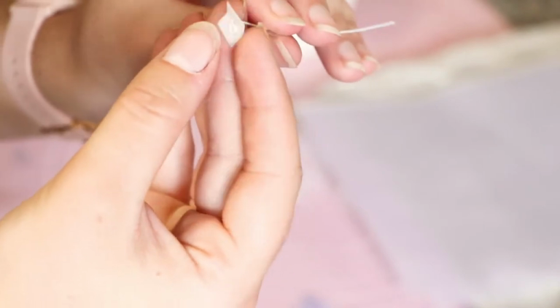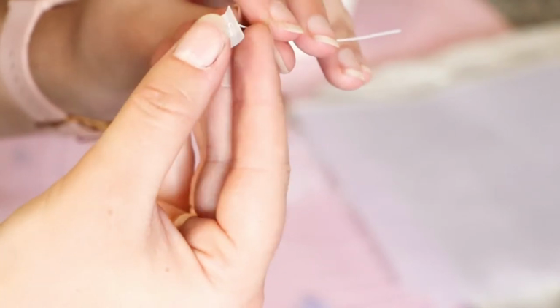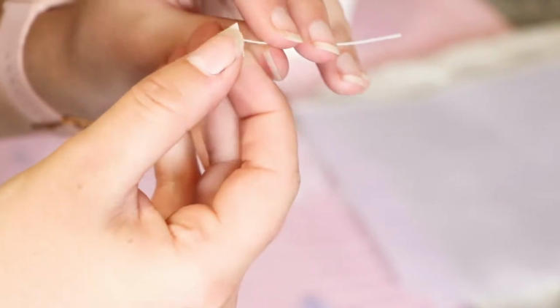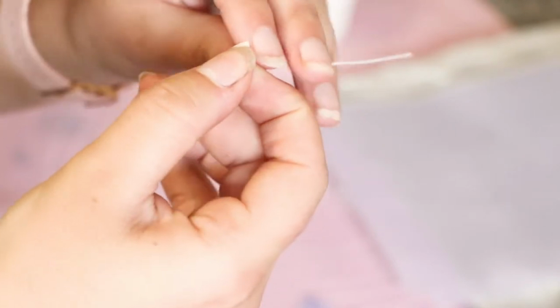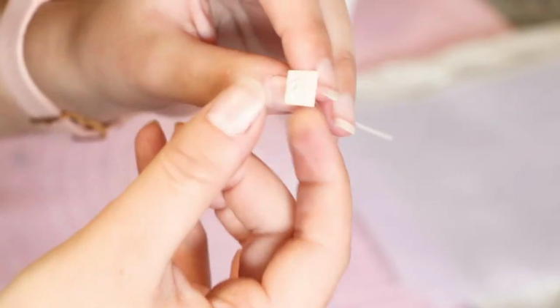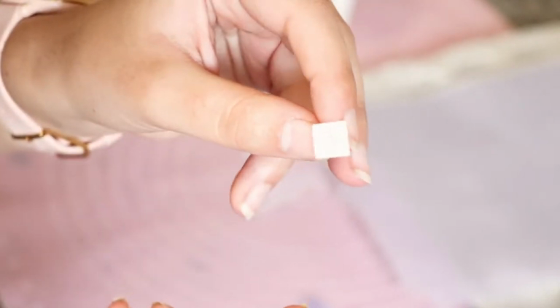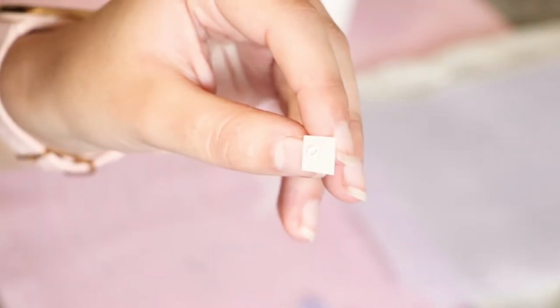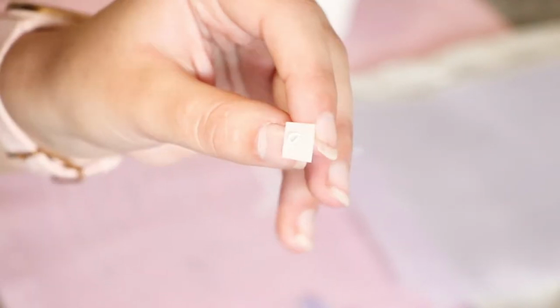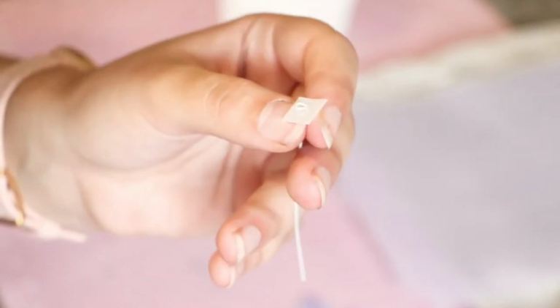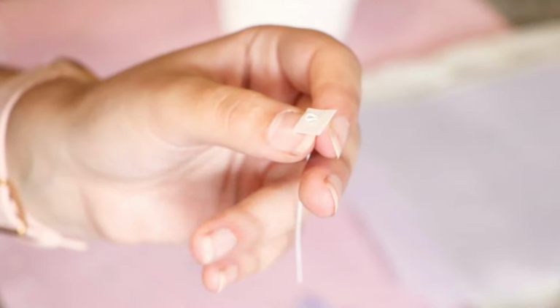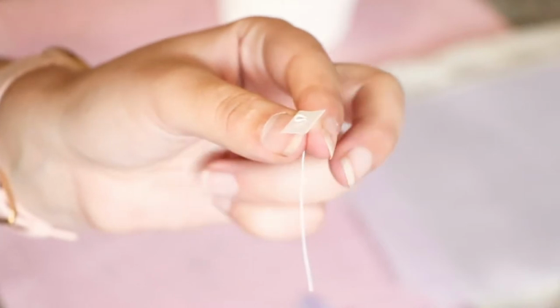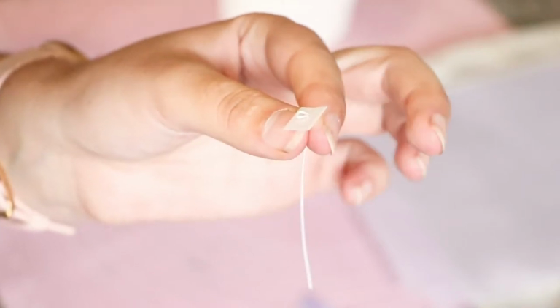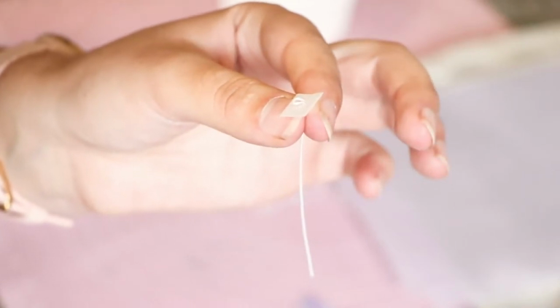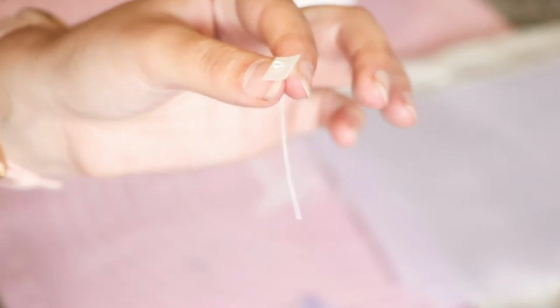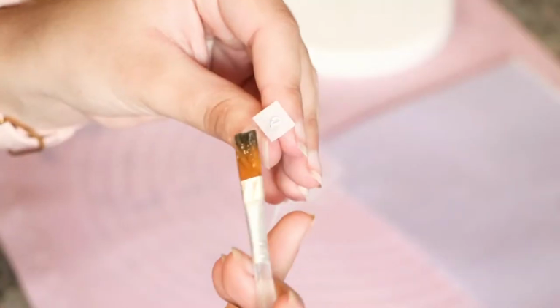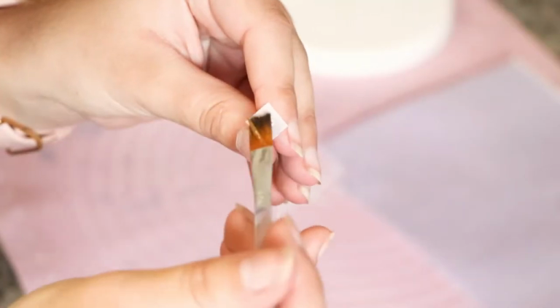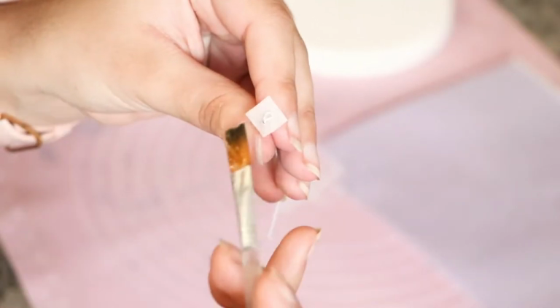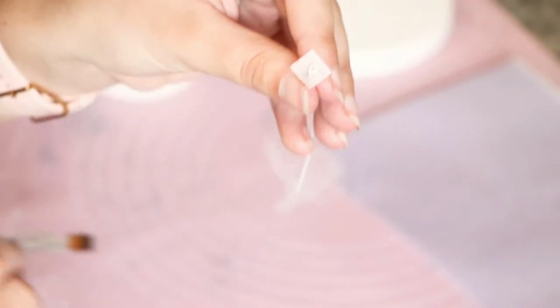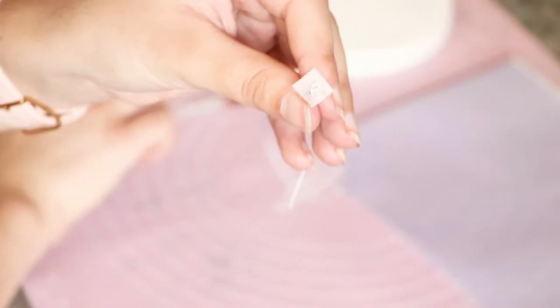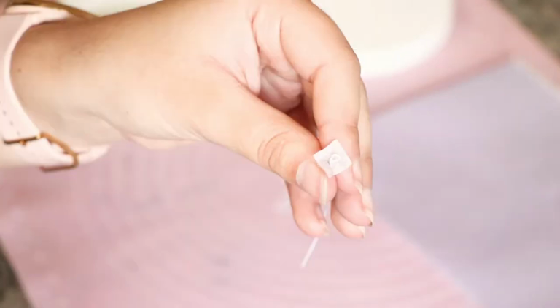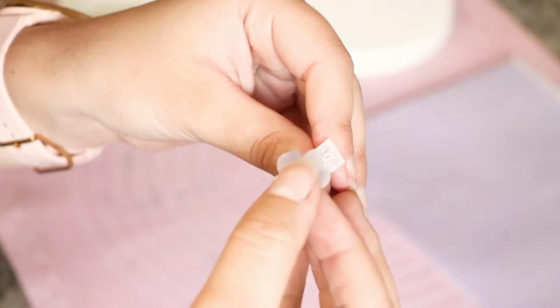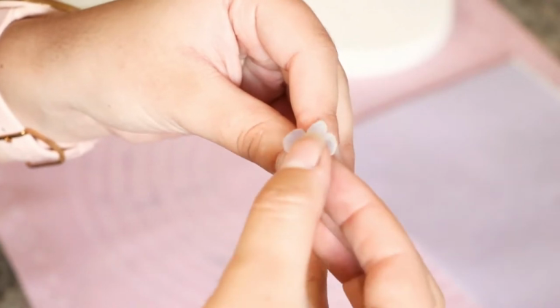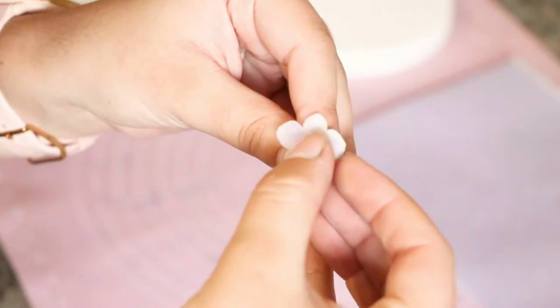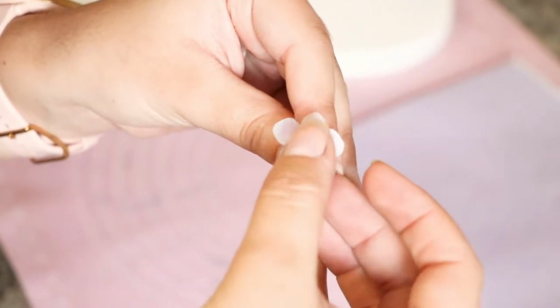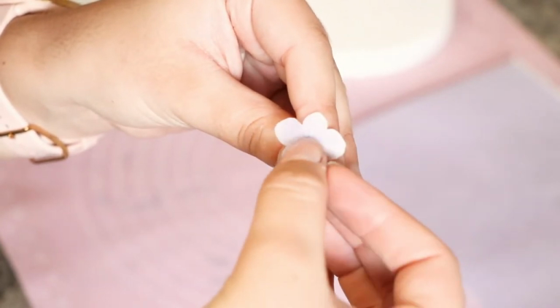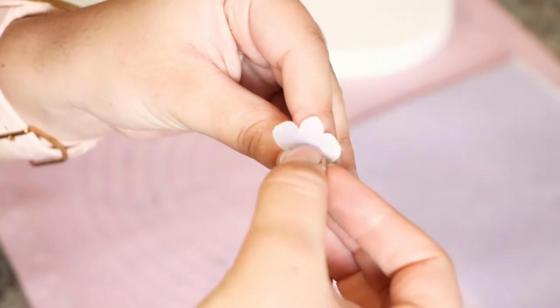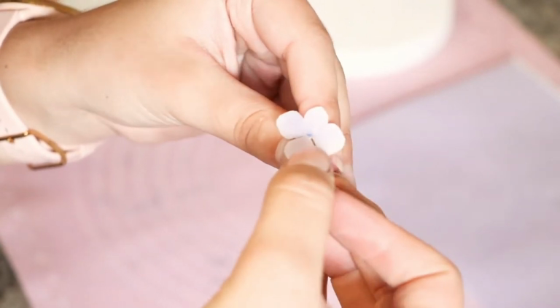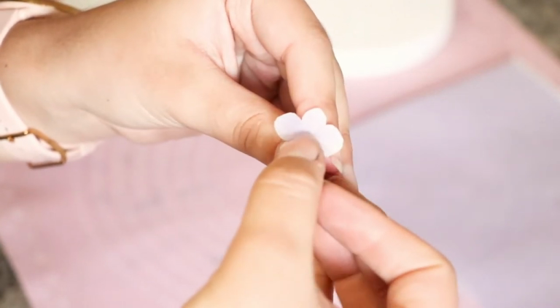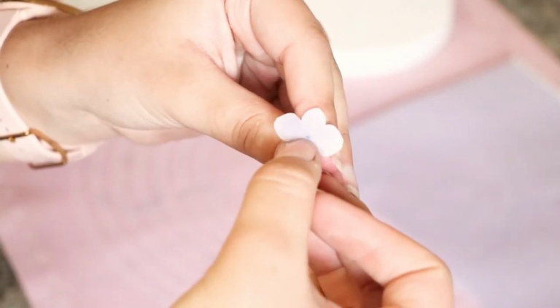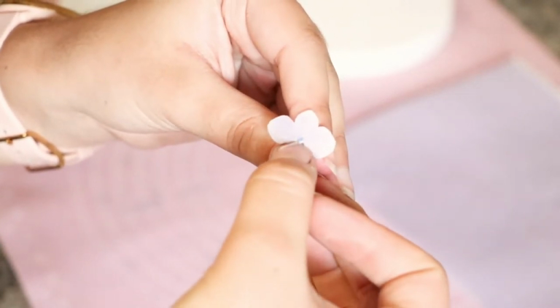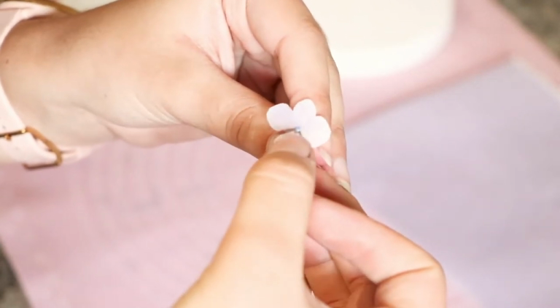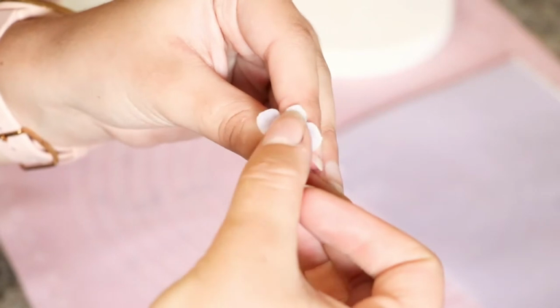Wet the wafer paper very slightly with a brush — the brush should almost not even be wet. If you put too much water on, it will just shrivel up. Only dampen your wafer paper. Place your little hydrangea flower on top and then set aside to dry.